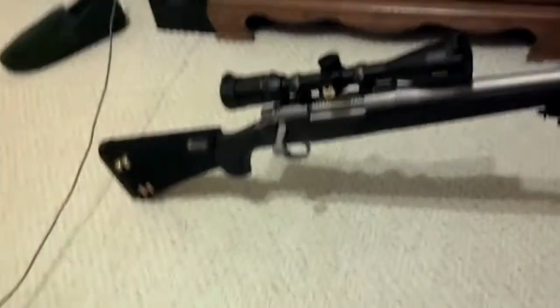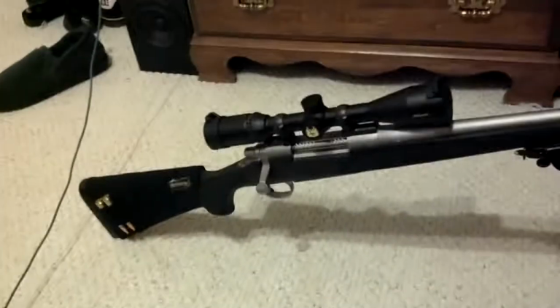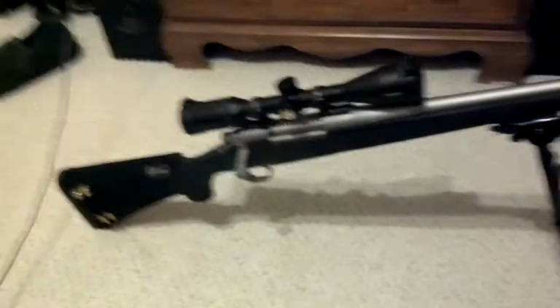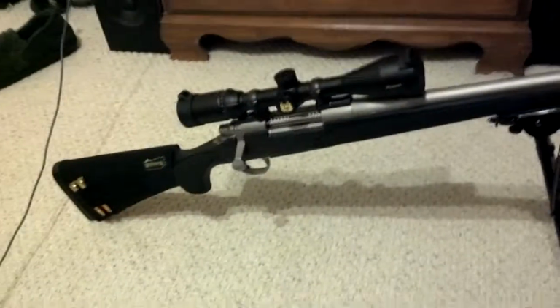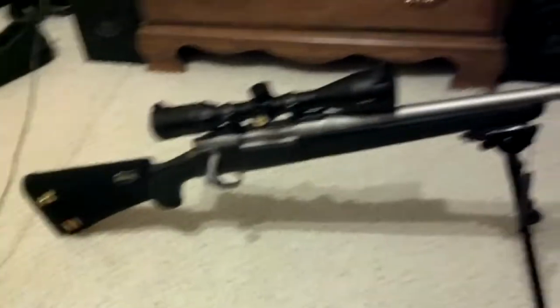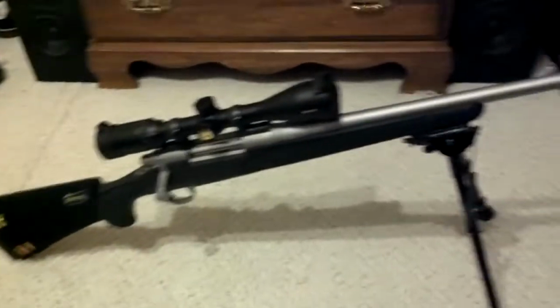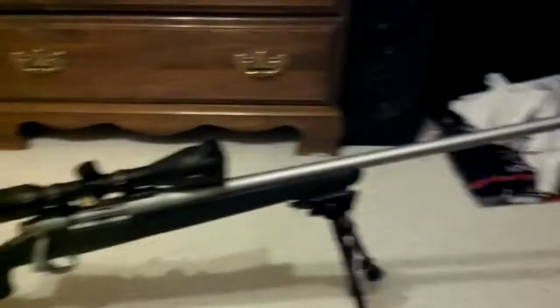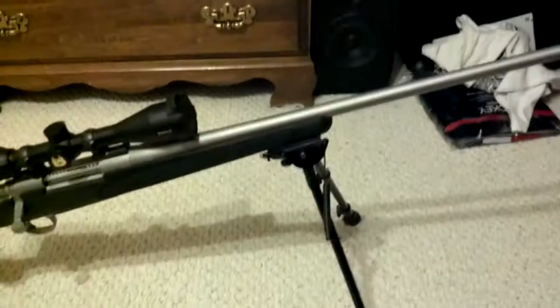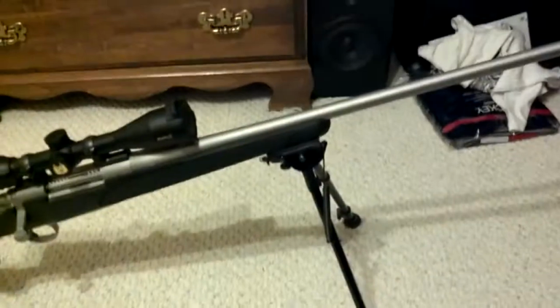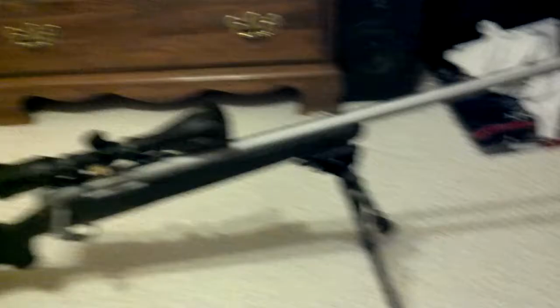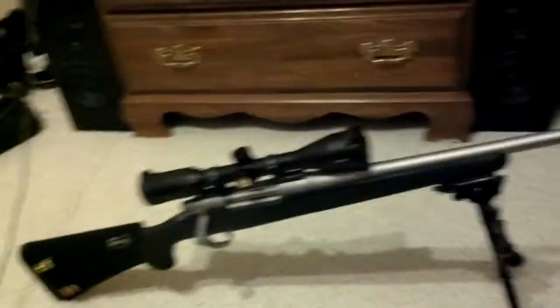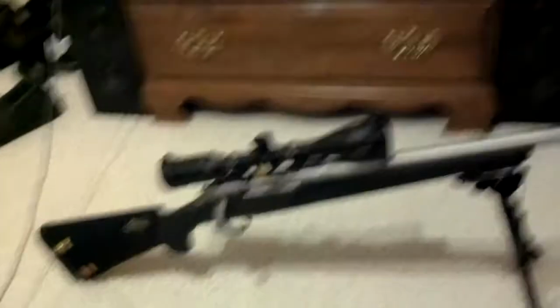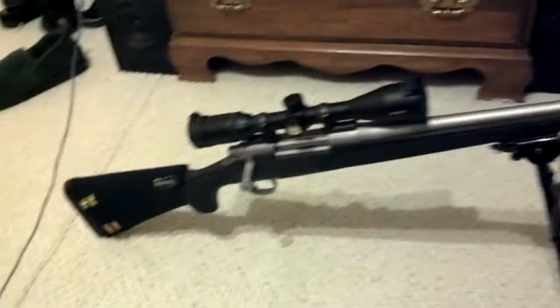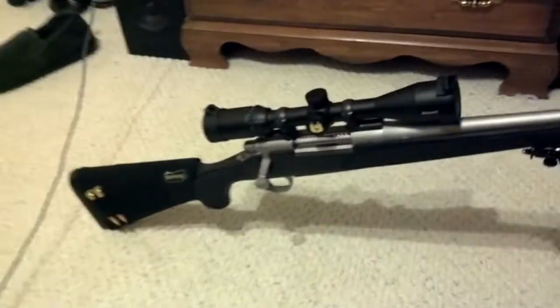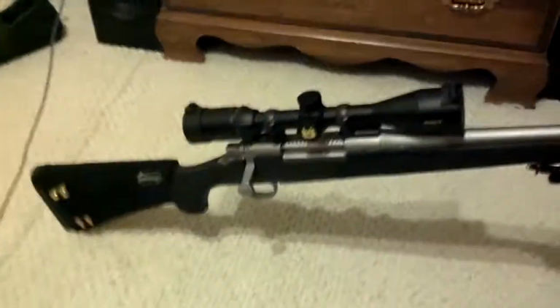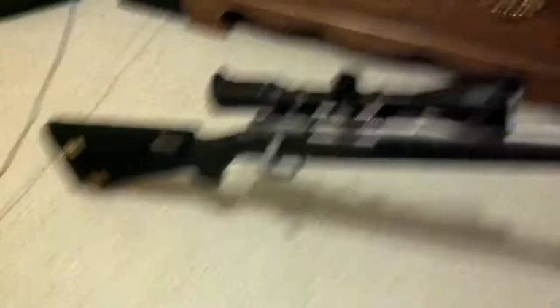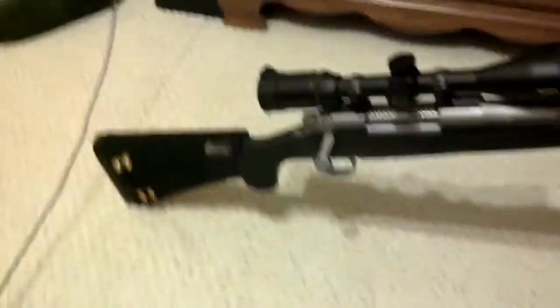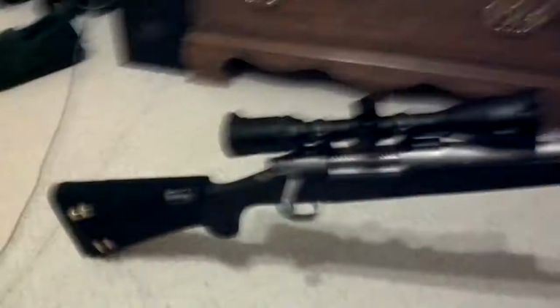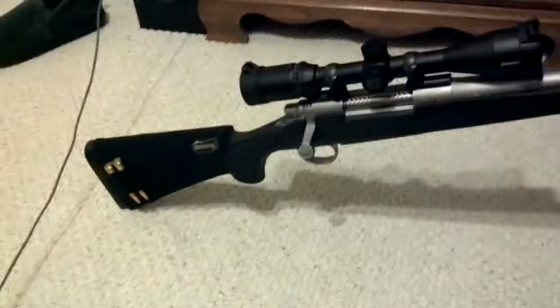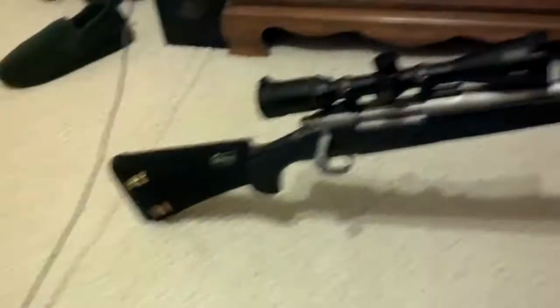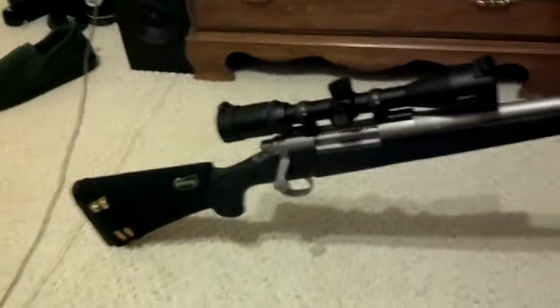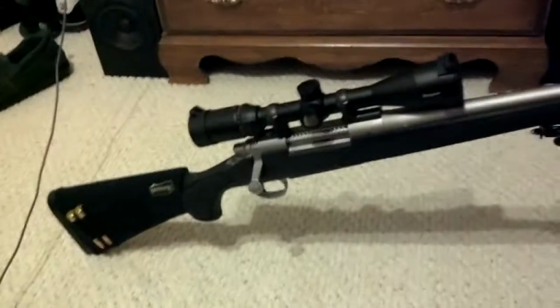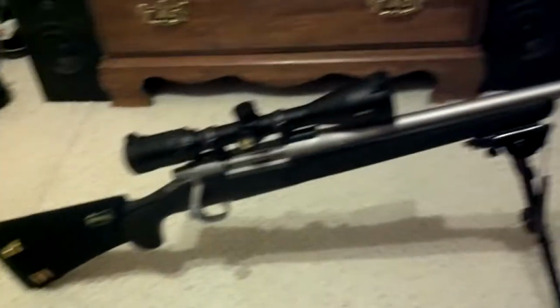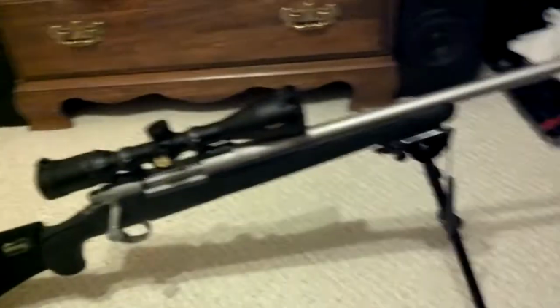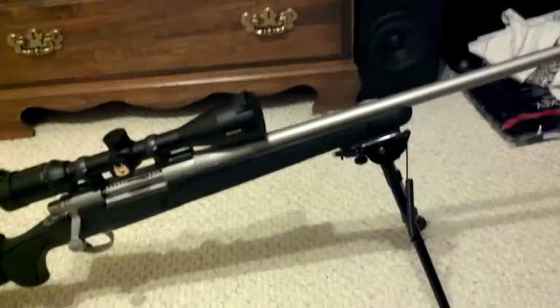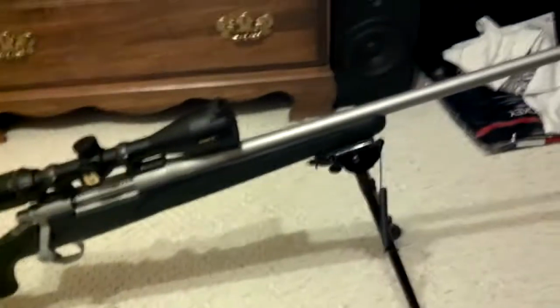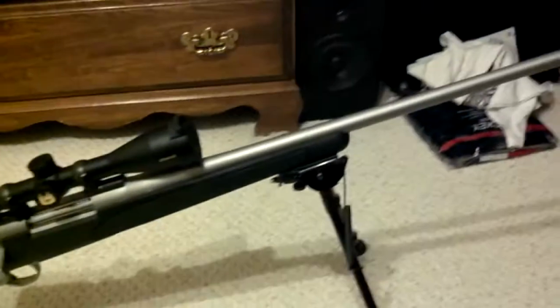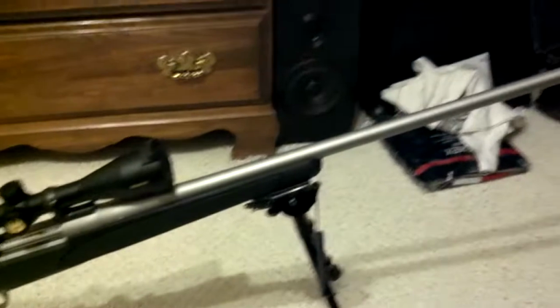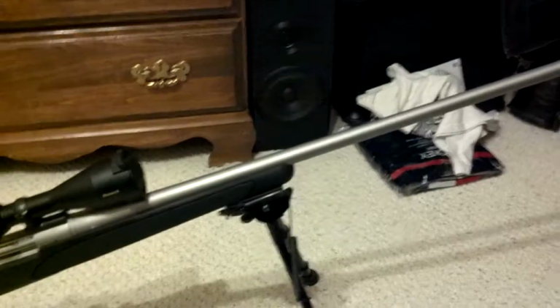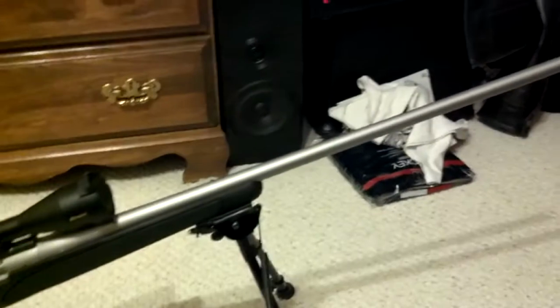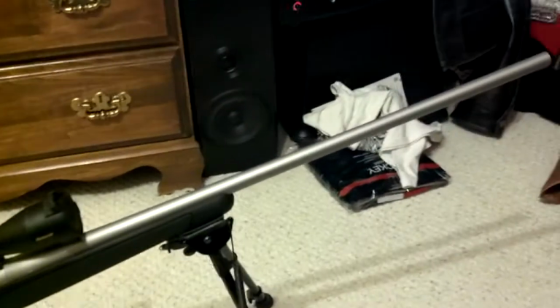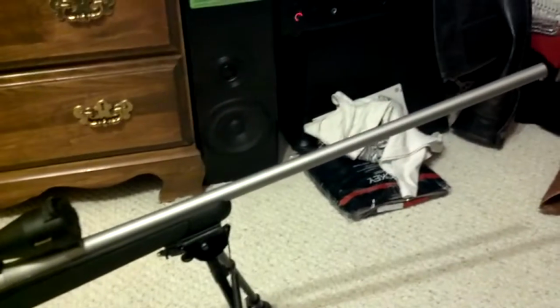Hey everyone, I just got back from the range. As you can see, my rifle has a few changes to it since I last posted my video. I just got done shooting it.